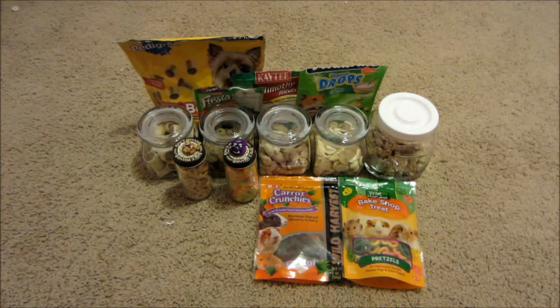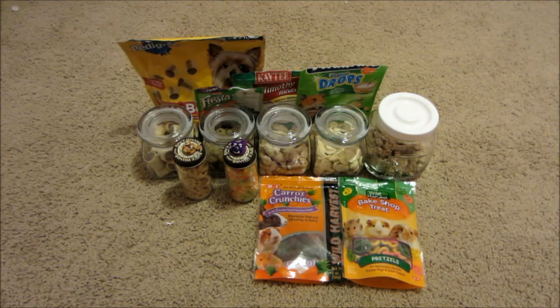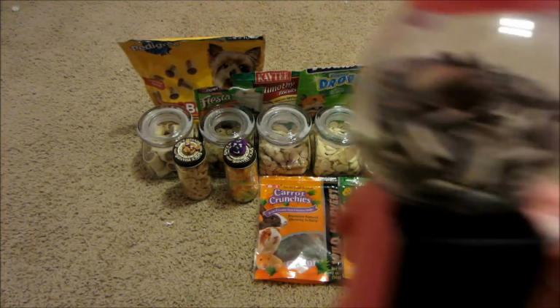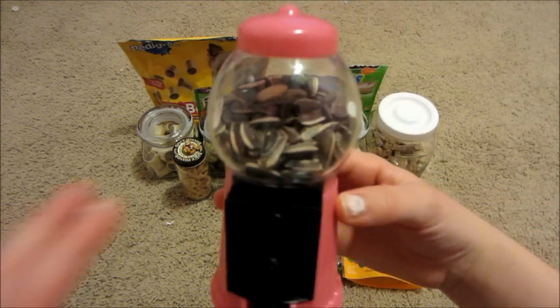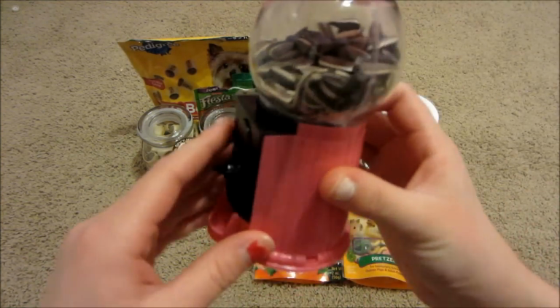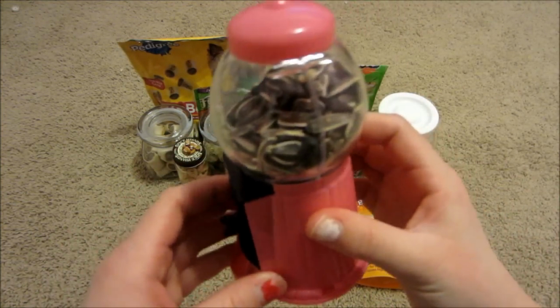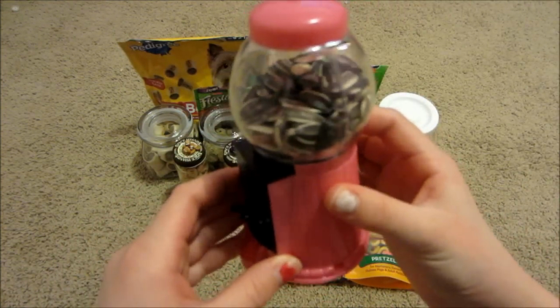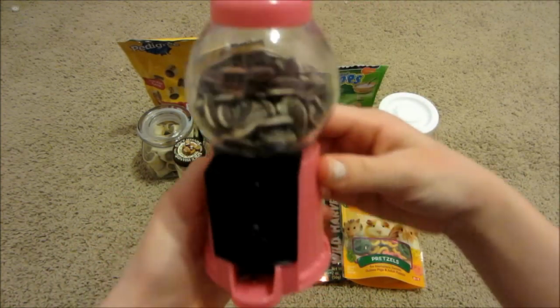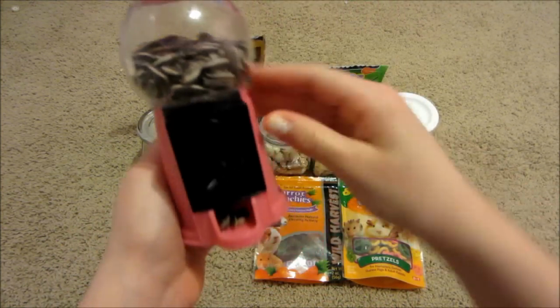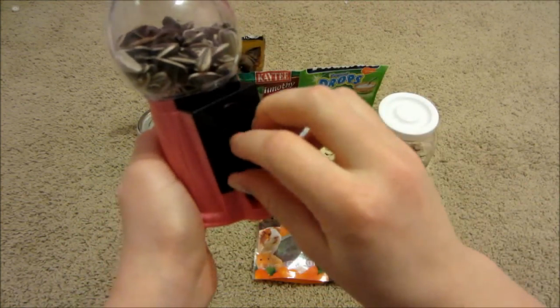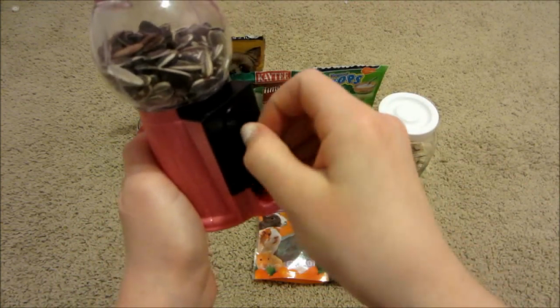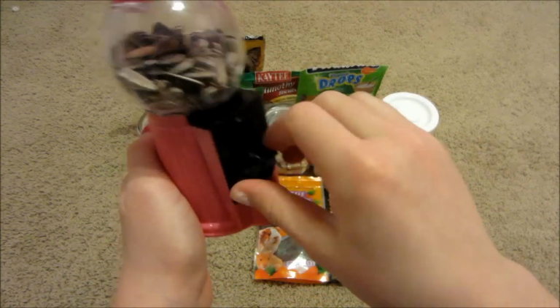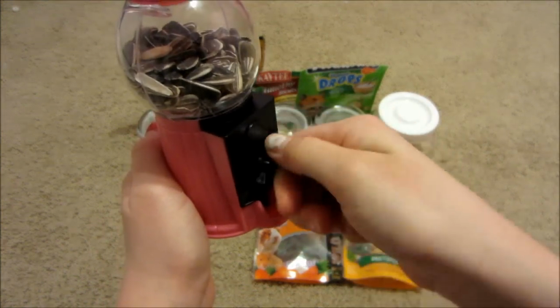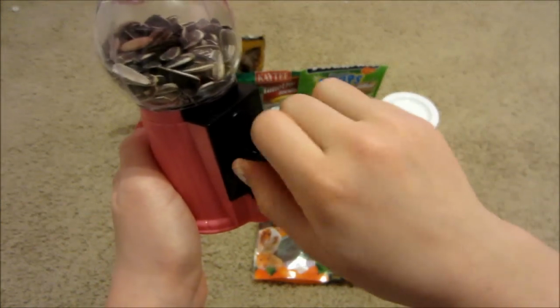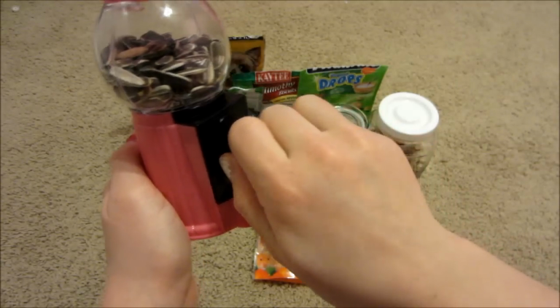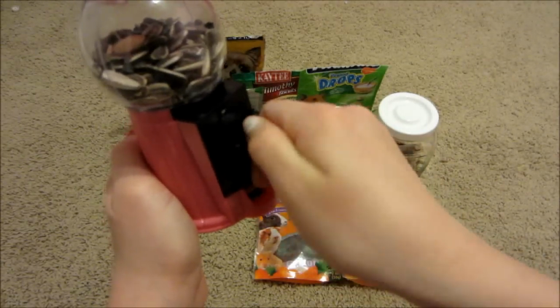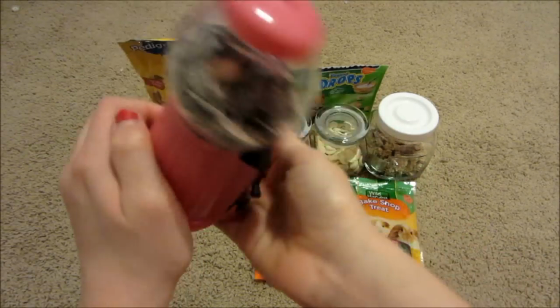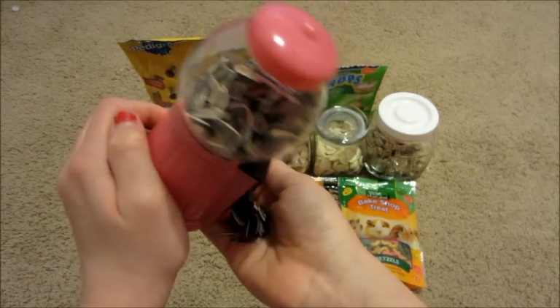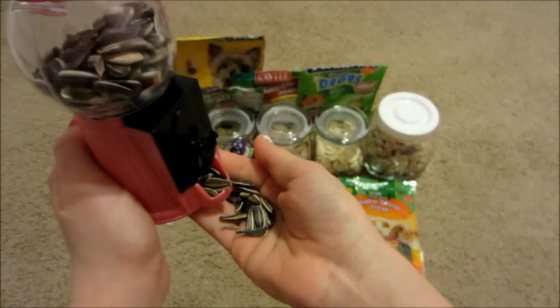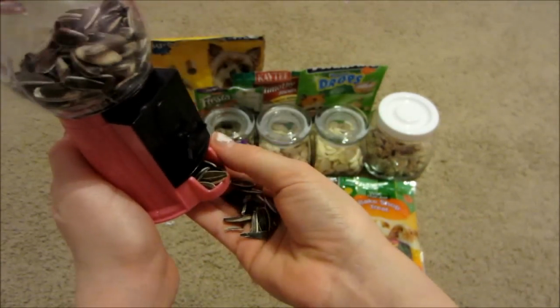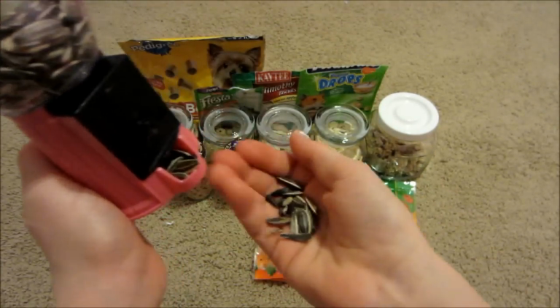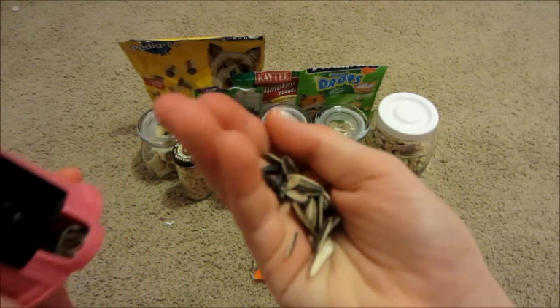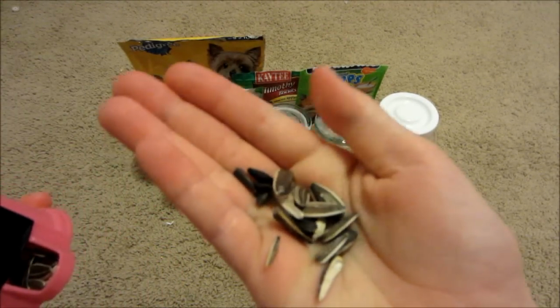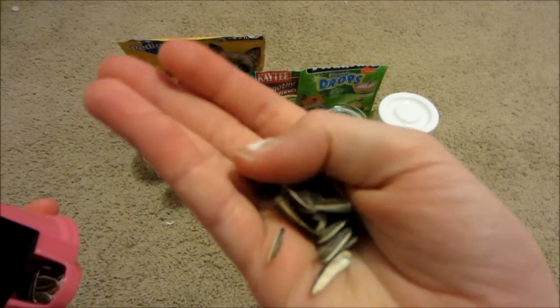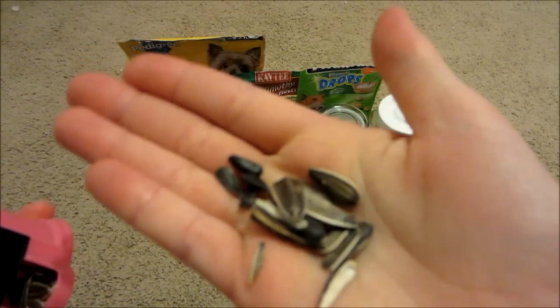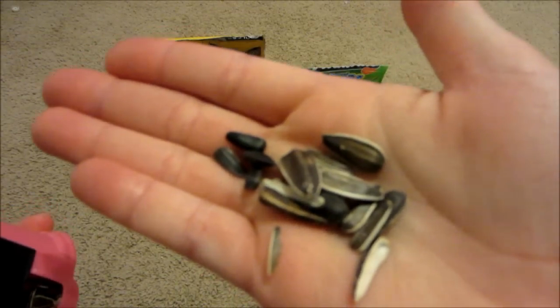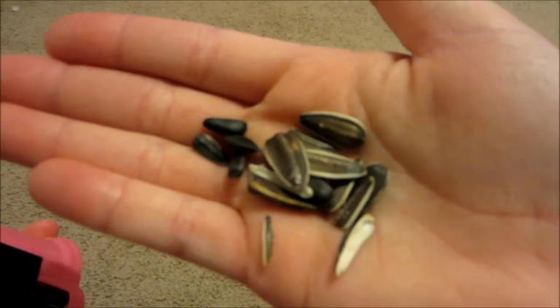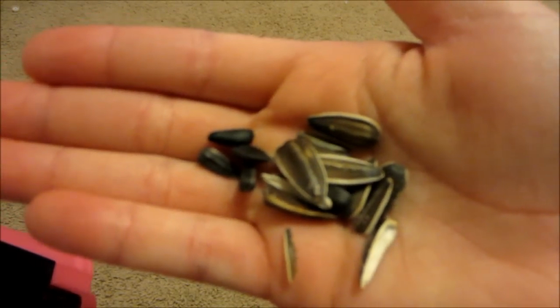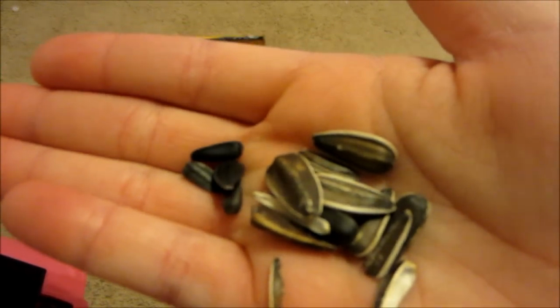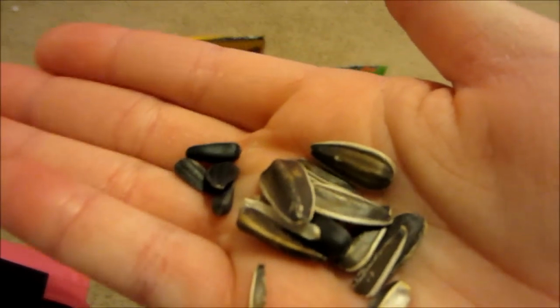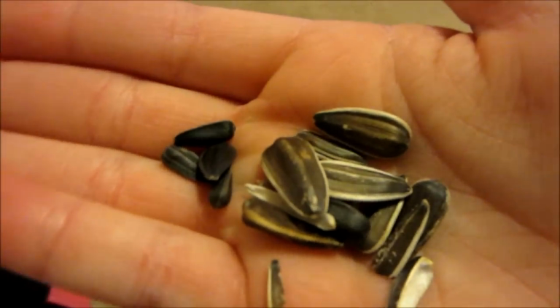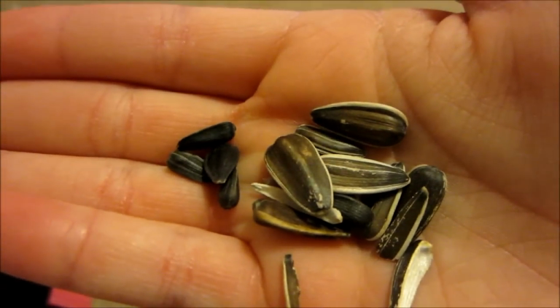Next I have this cute little bubblegum machine filled with sunflower seeds, and it actually works. I've gotten all these sunflower seeds from my past gerbil food — I just picked them out. This is what they look like.